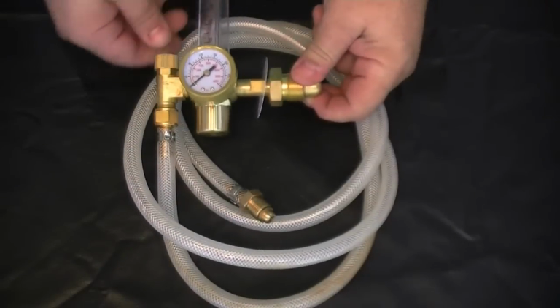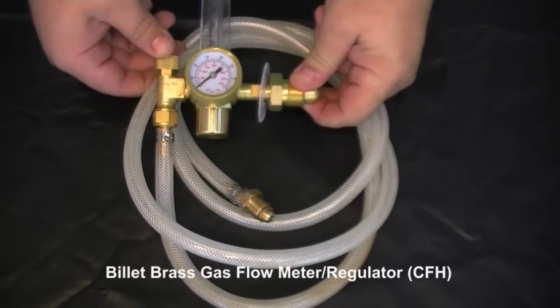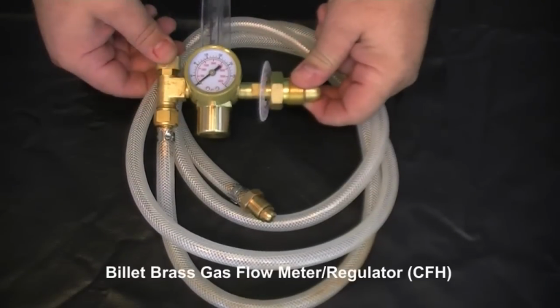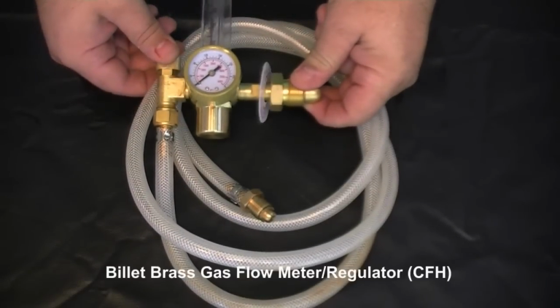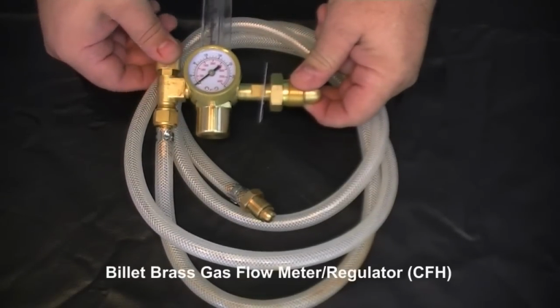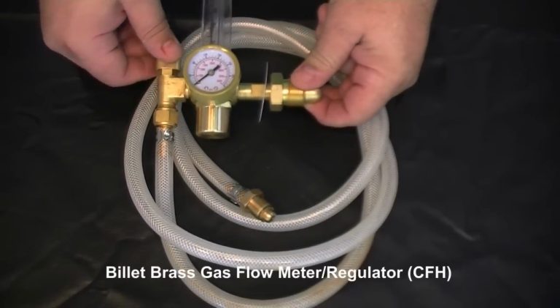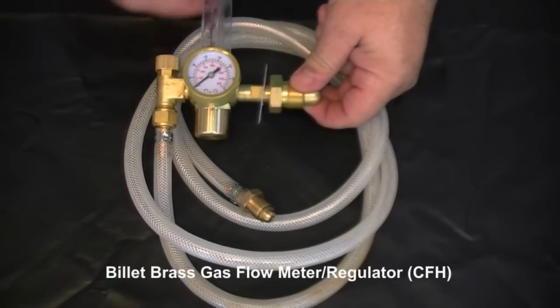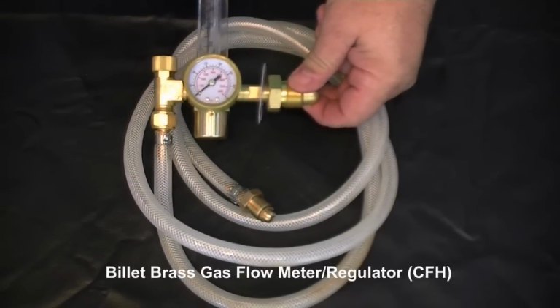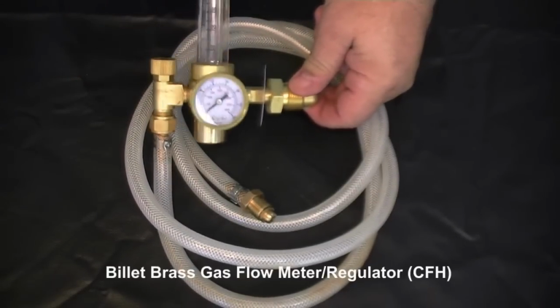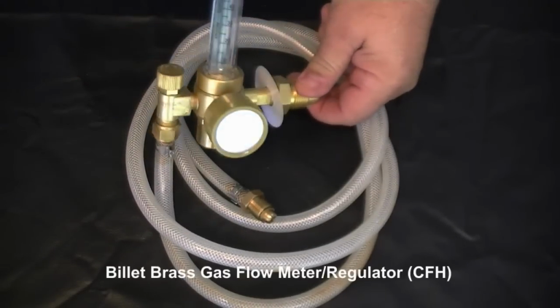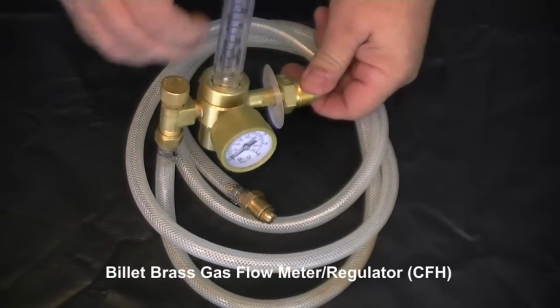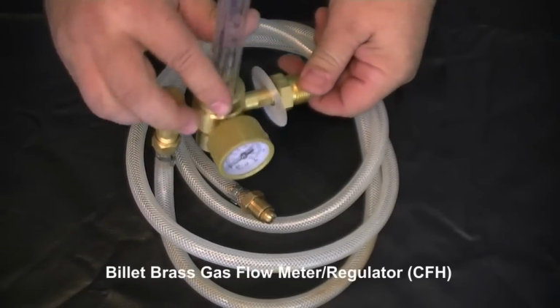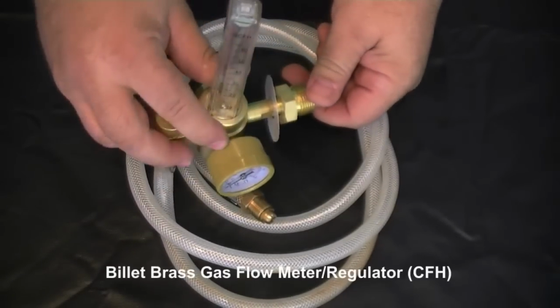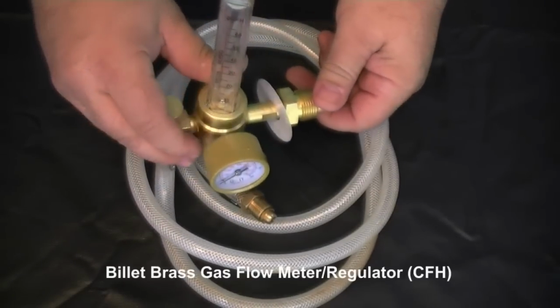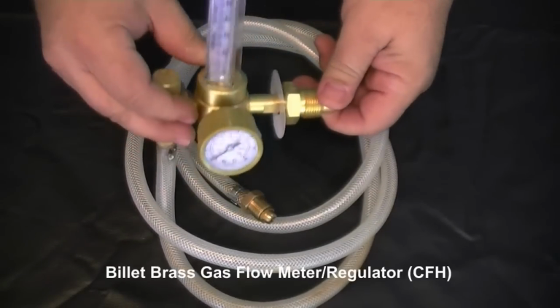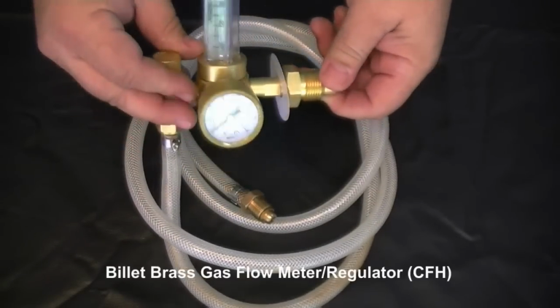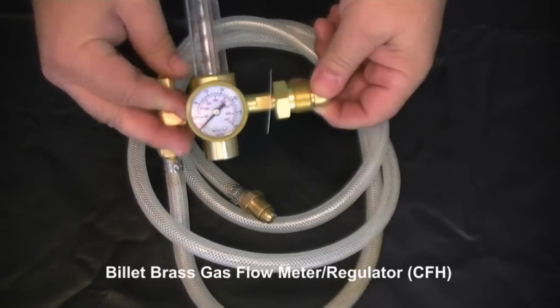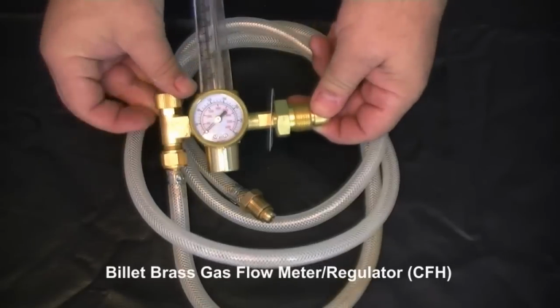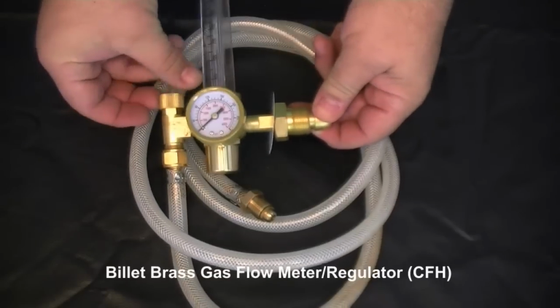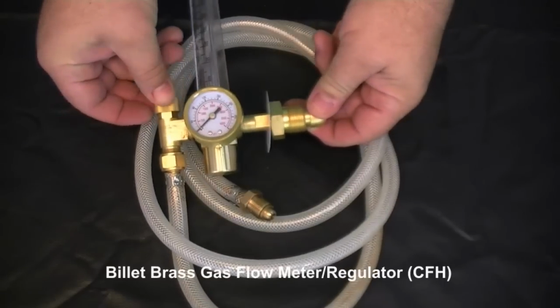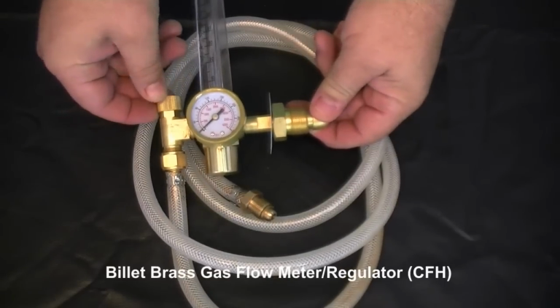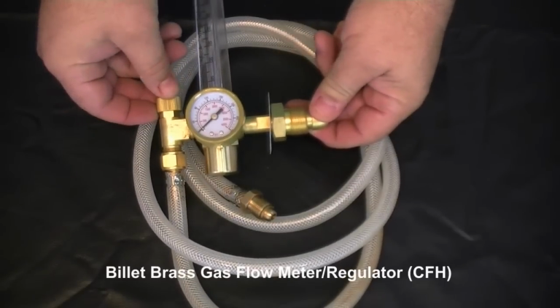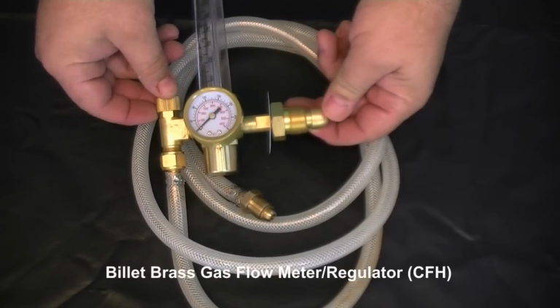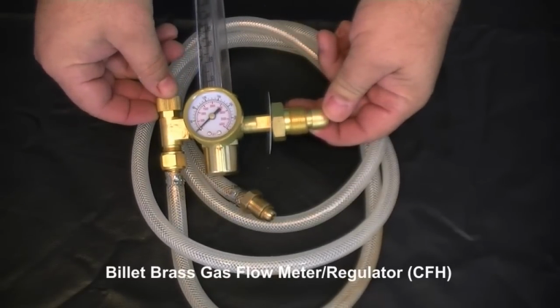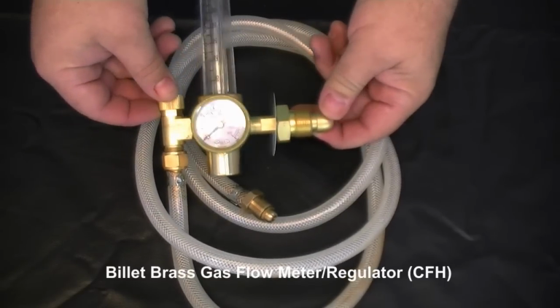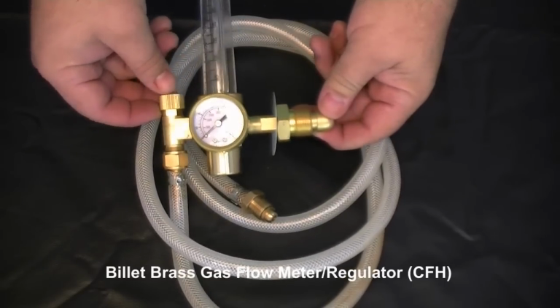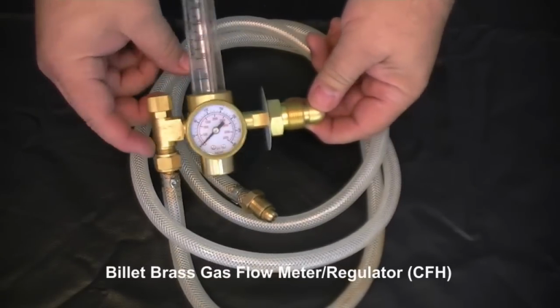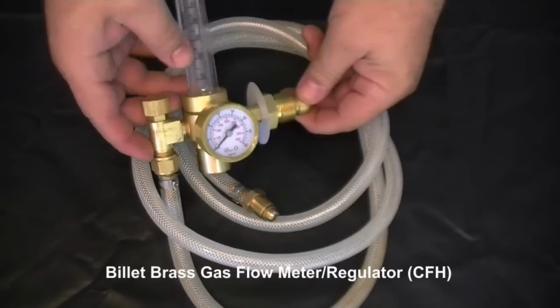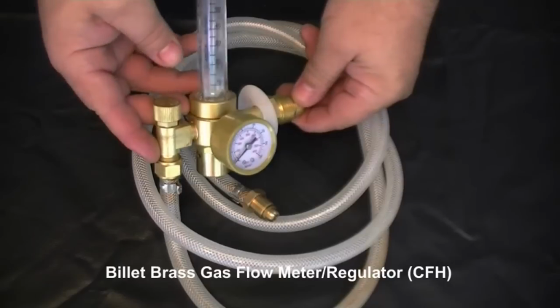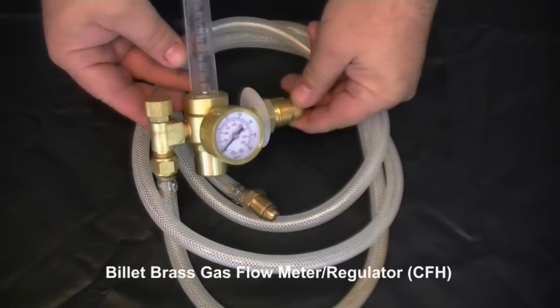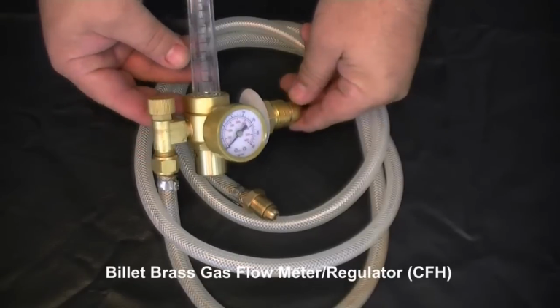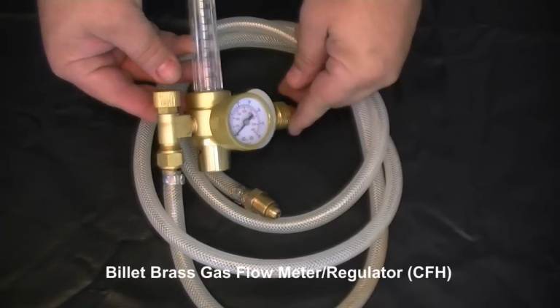The regulator is billet brass construction and features a floating ball design. The floating ball design is the professional's choice and go-to regulator for trouble-free service.